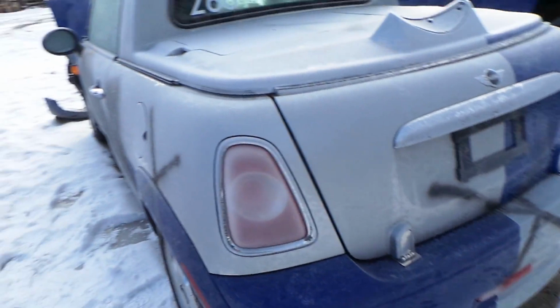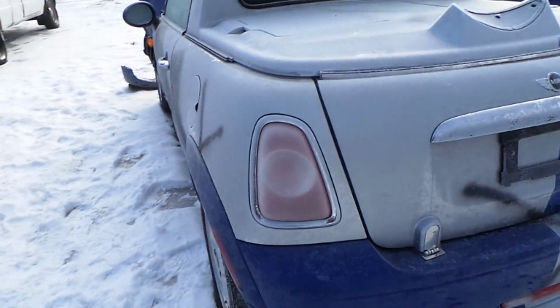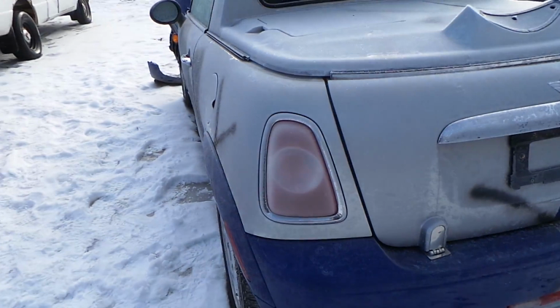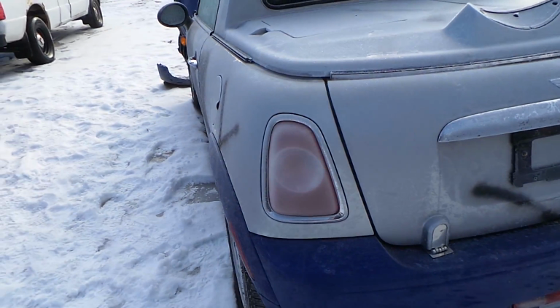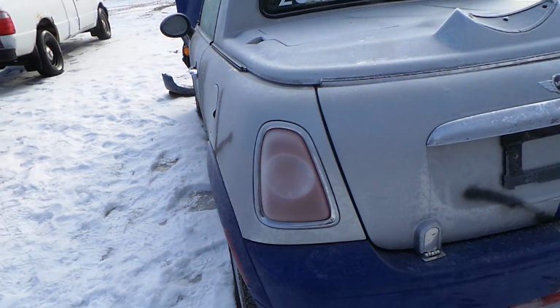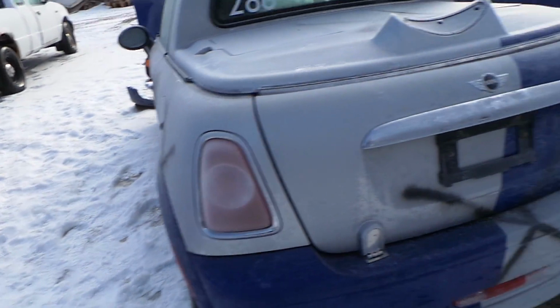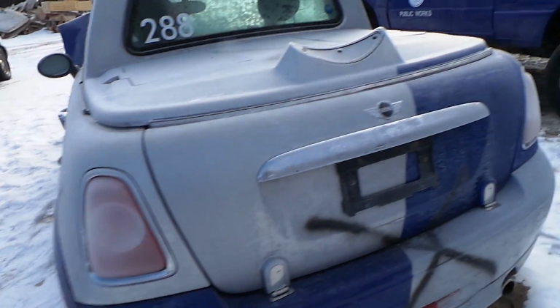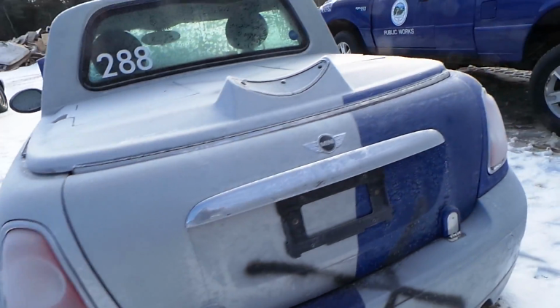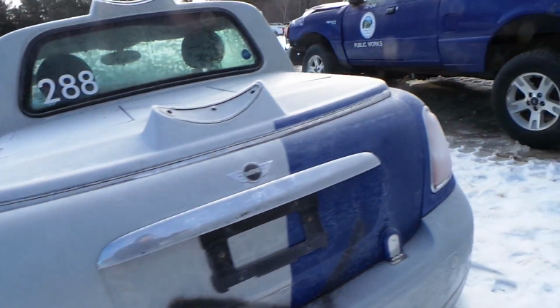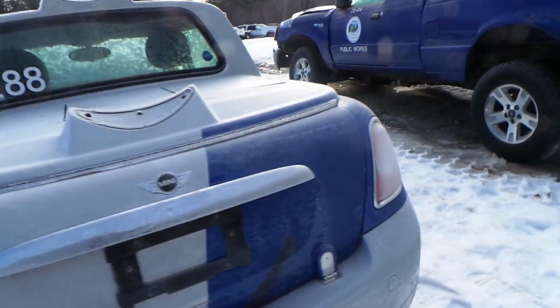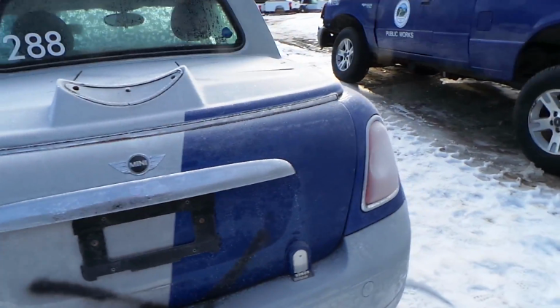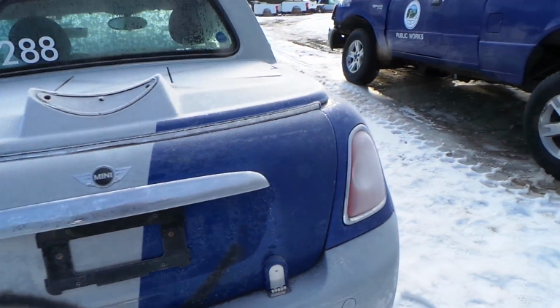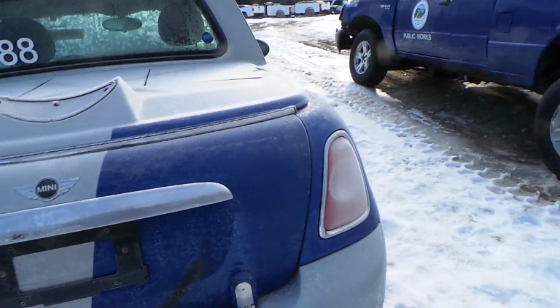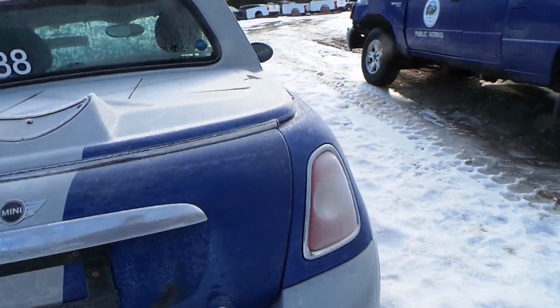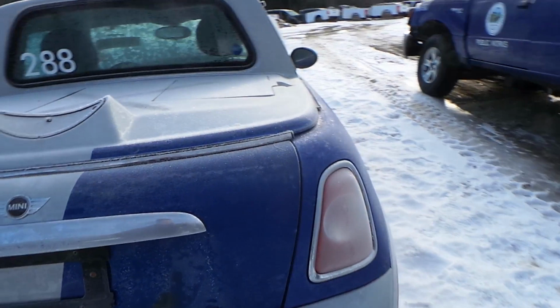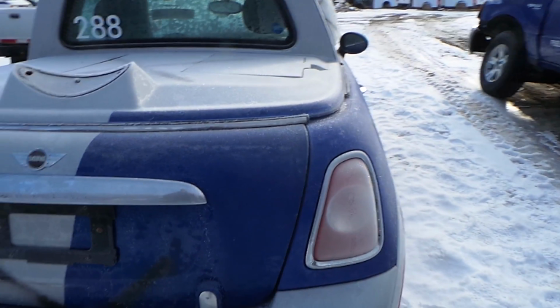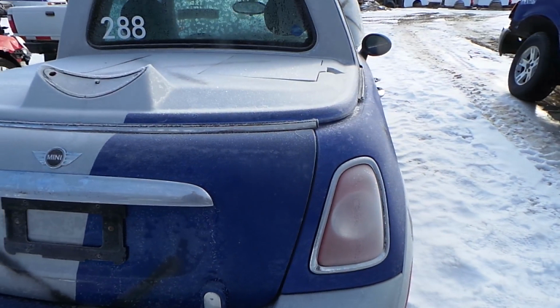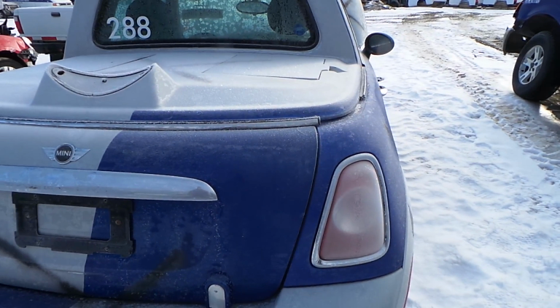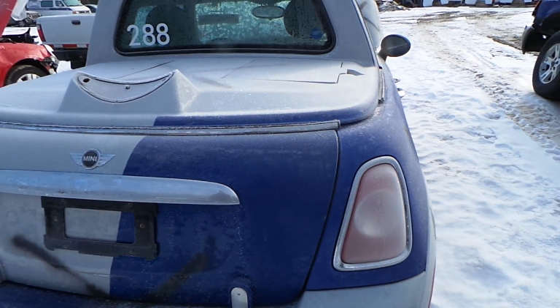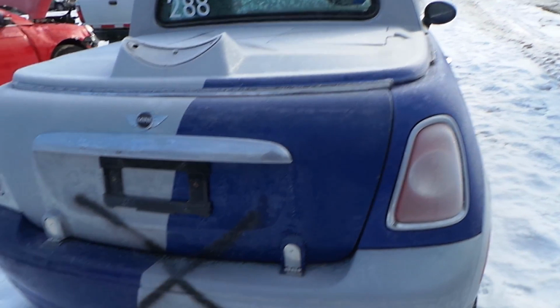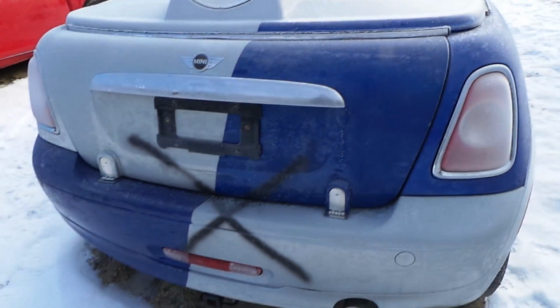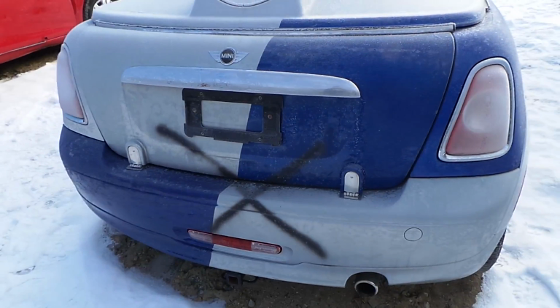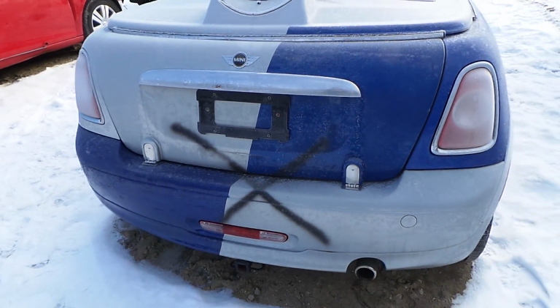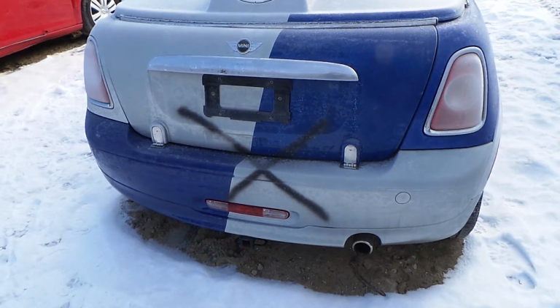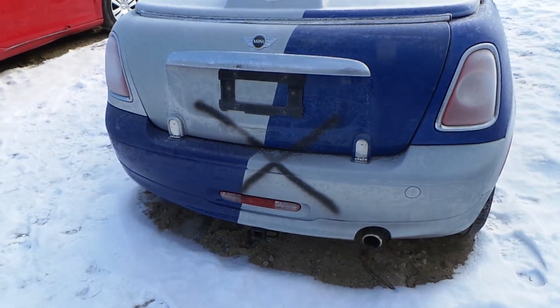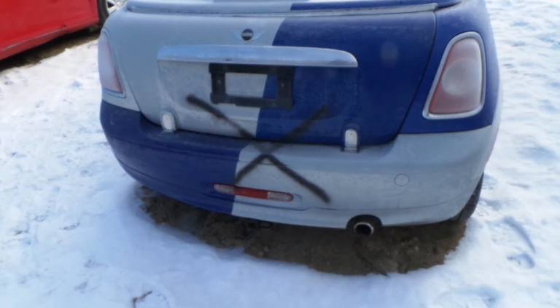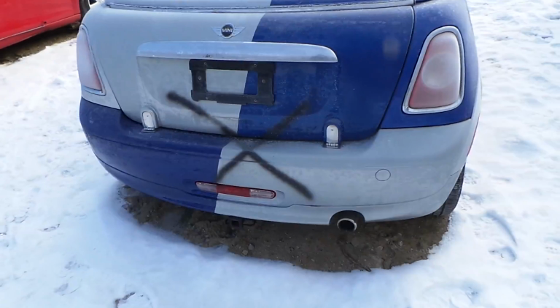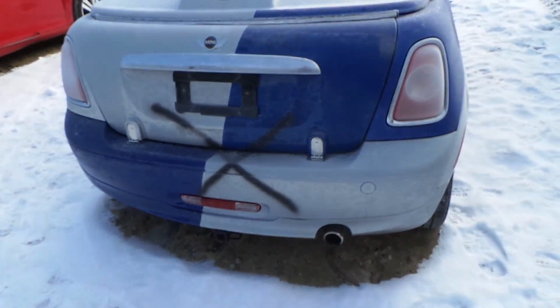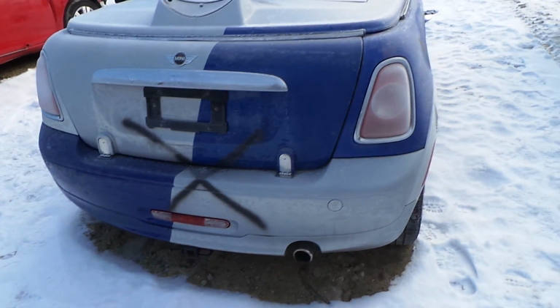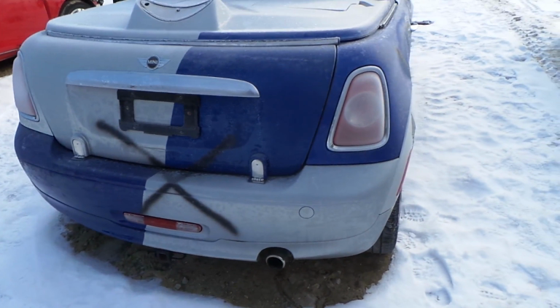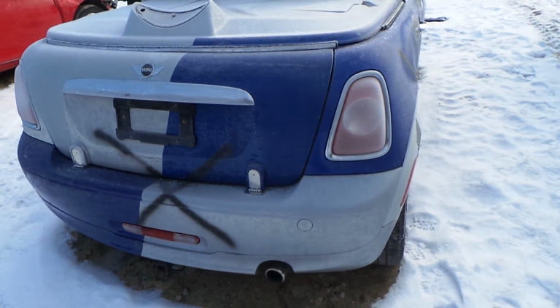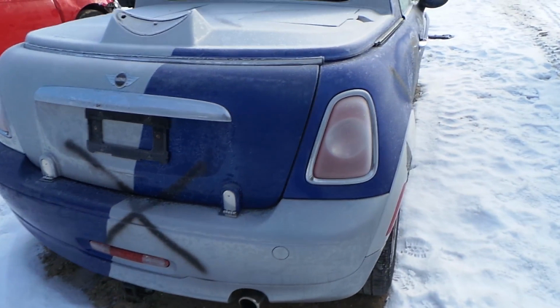Around the back we have two good tail lights. We also have a good bumper. This bumper will be sold complete.